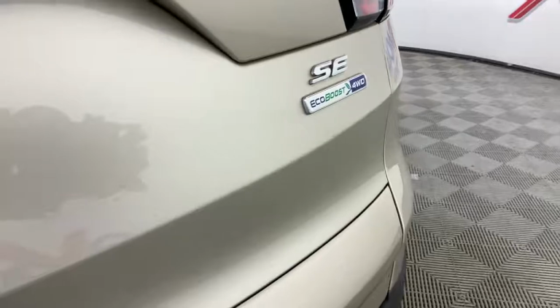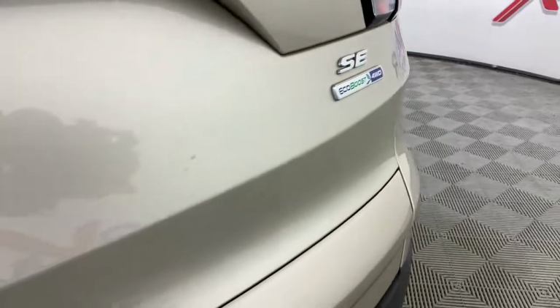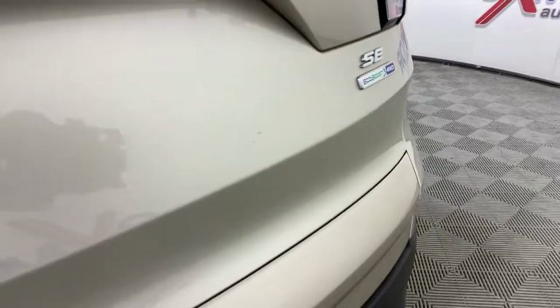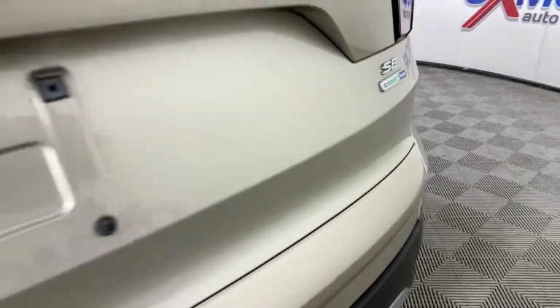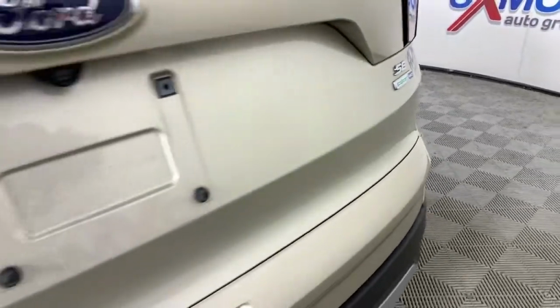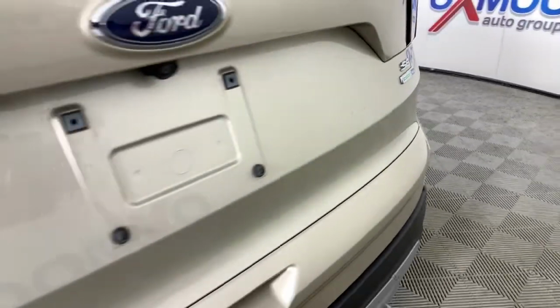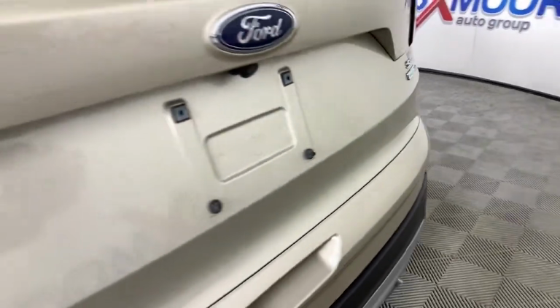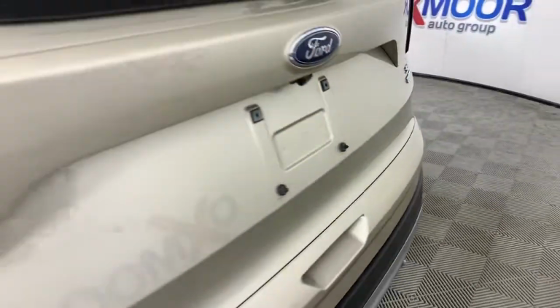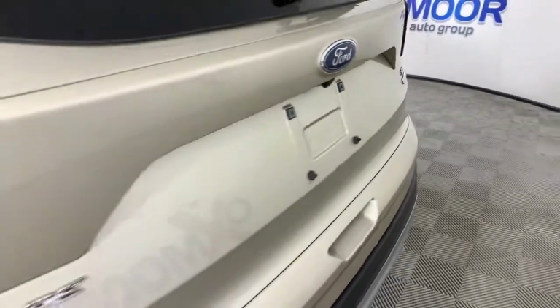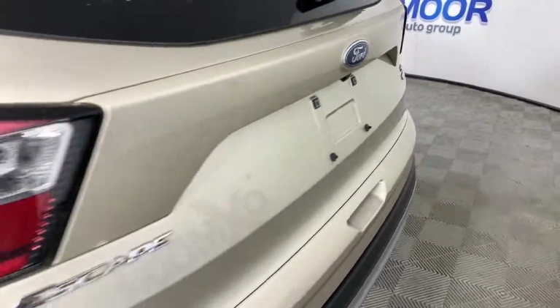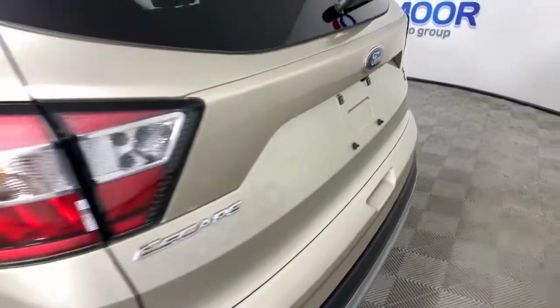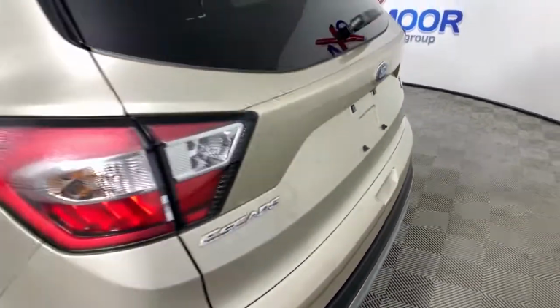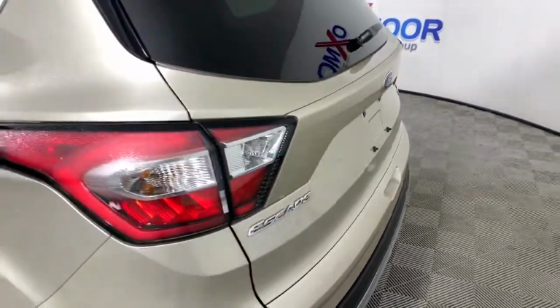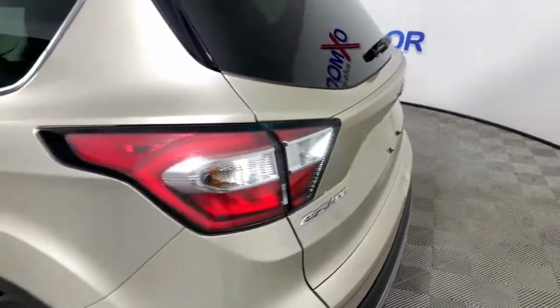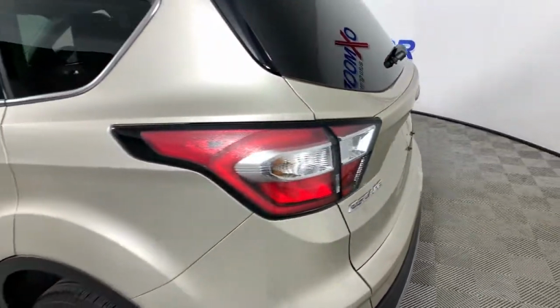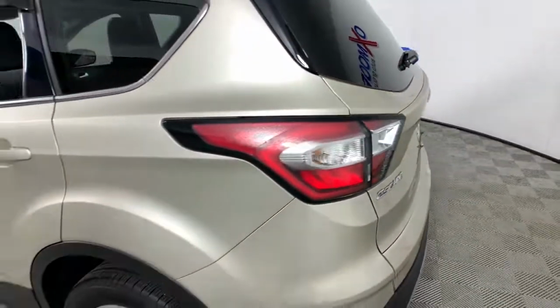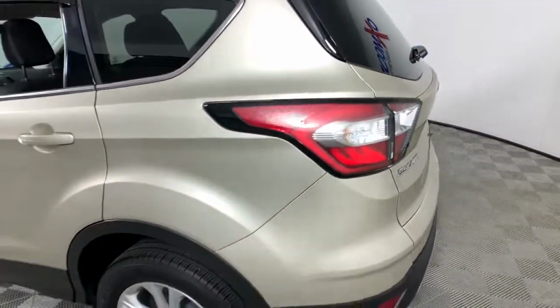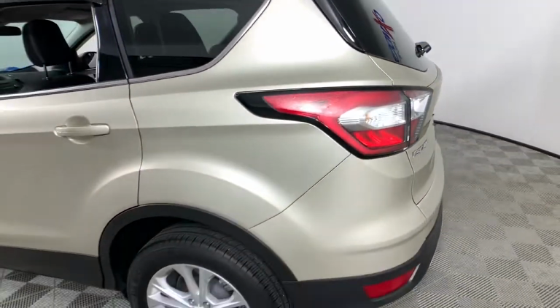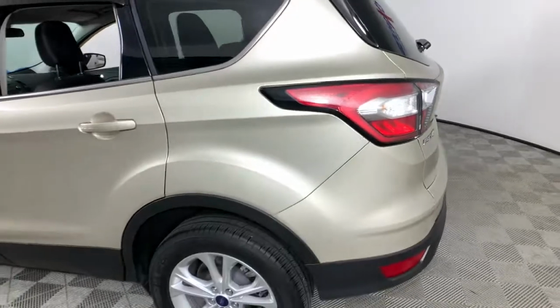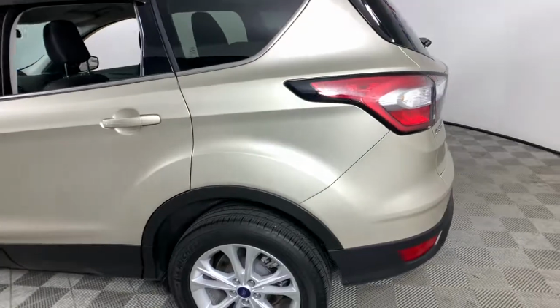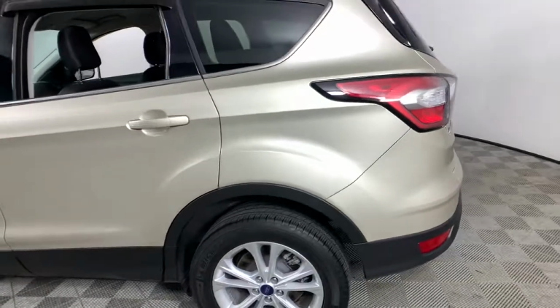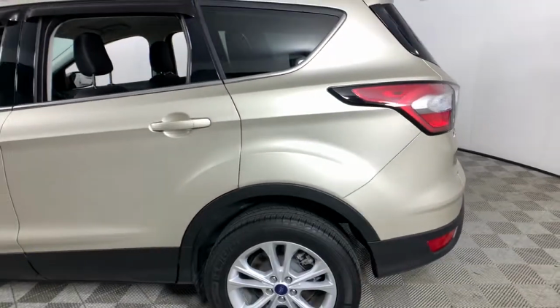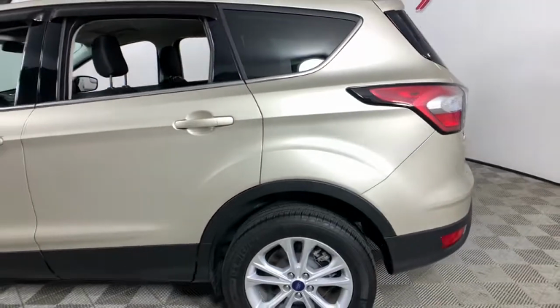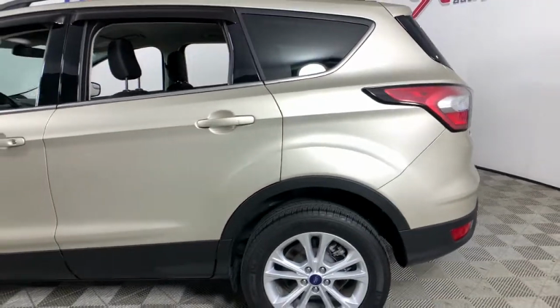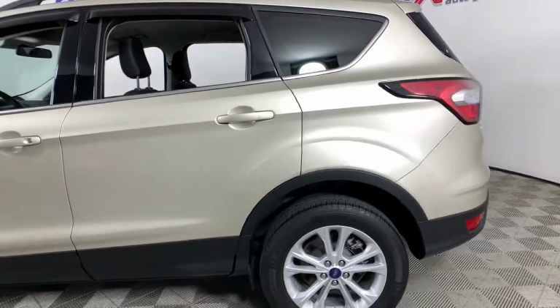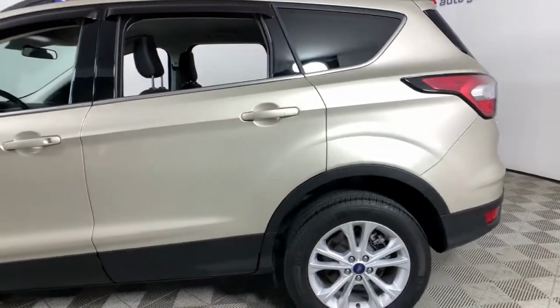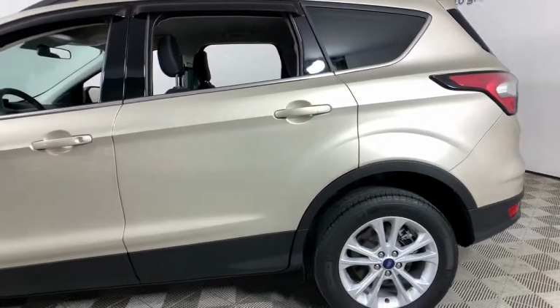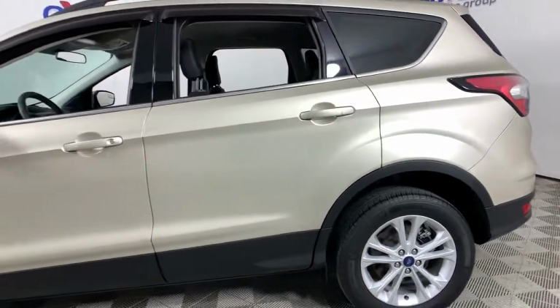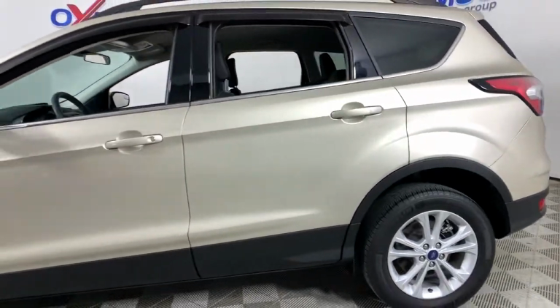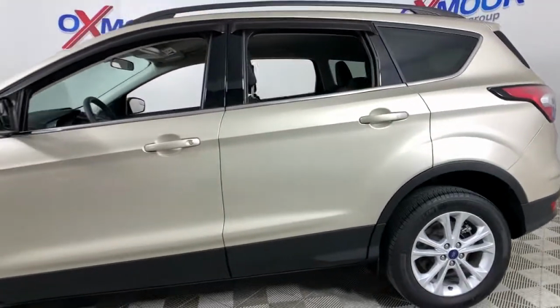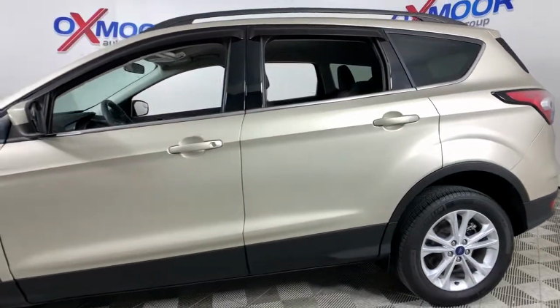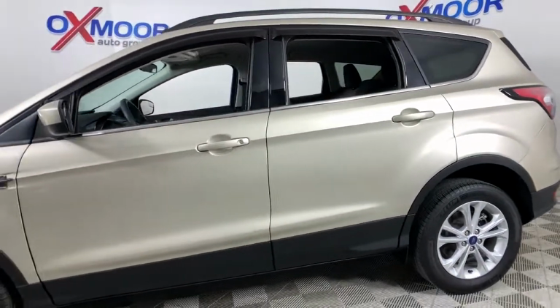You will love the features of this 2018 Ford Escape. This vehicle still has fewer than 20,000 miles on the clock, so it won't last long.